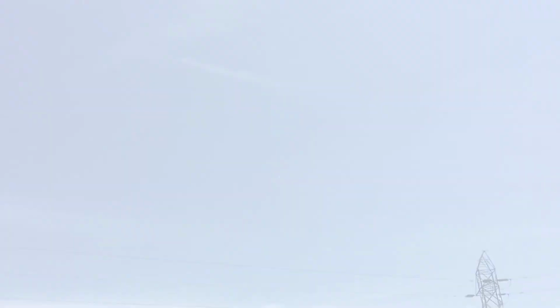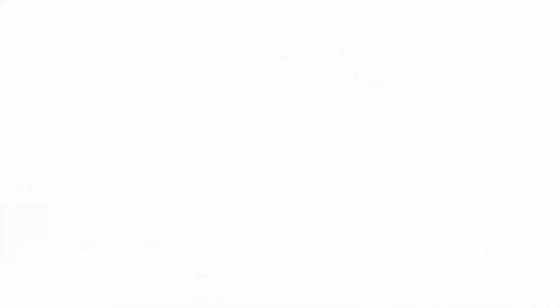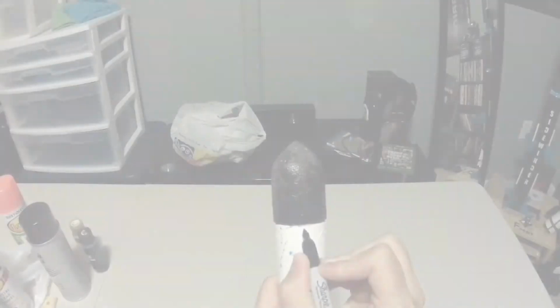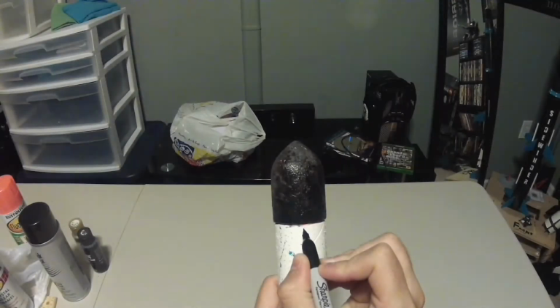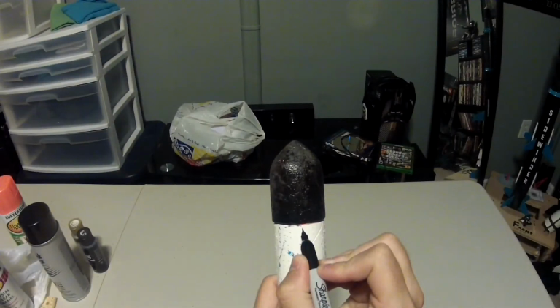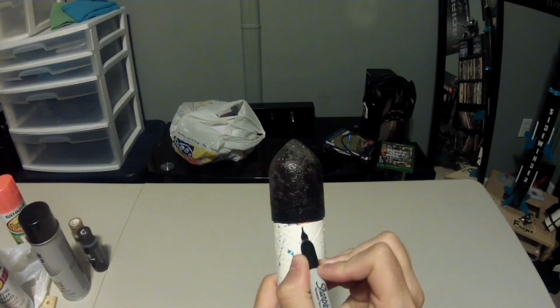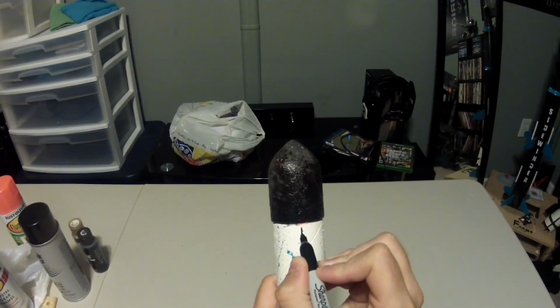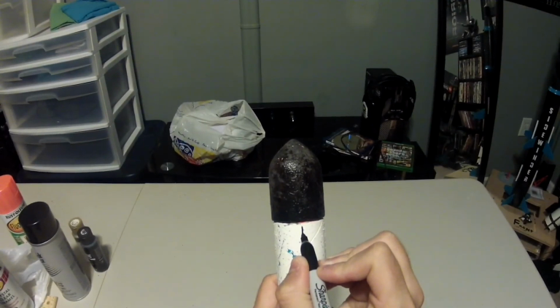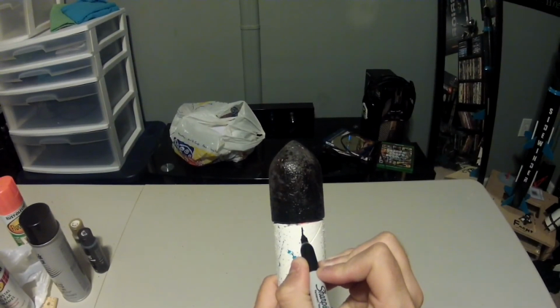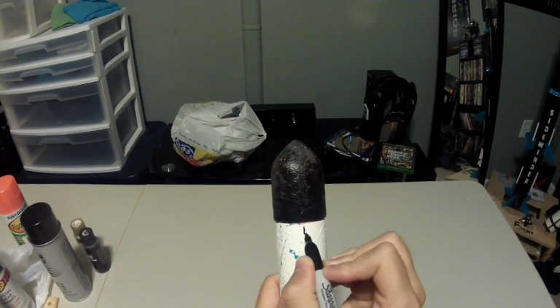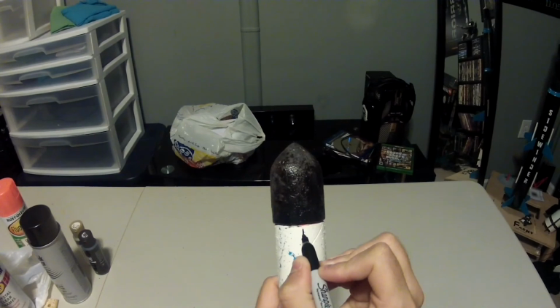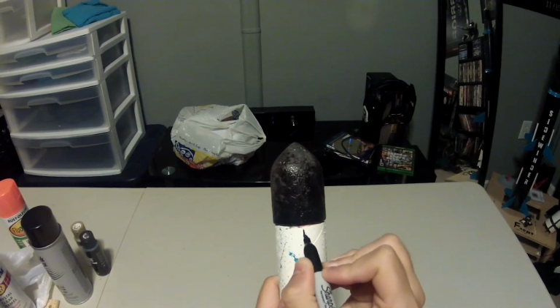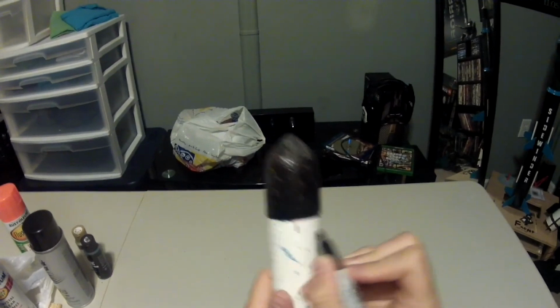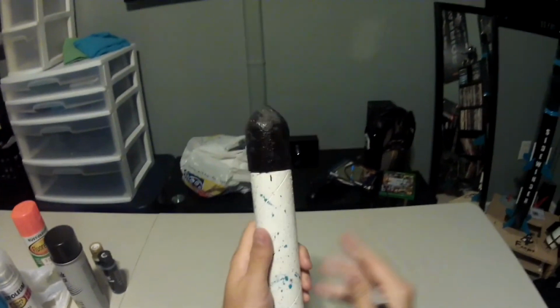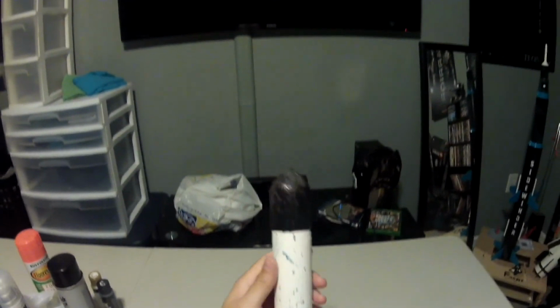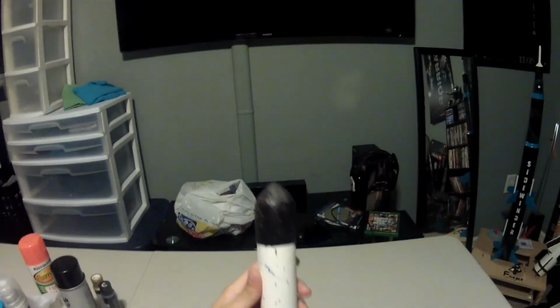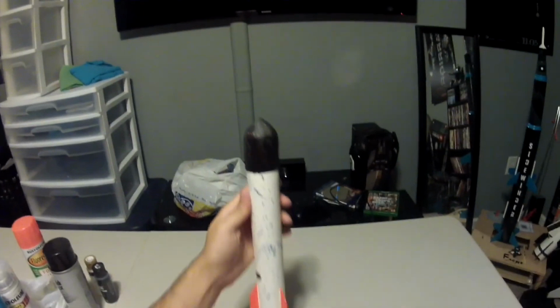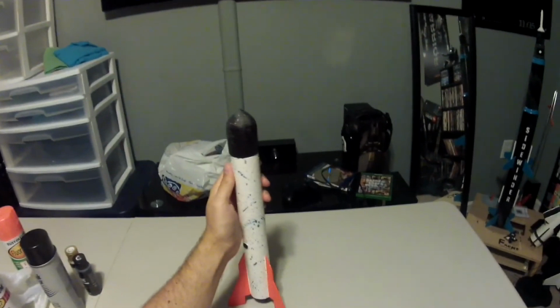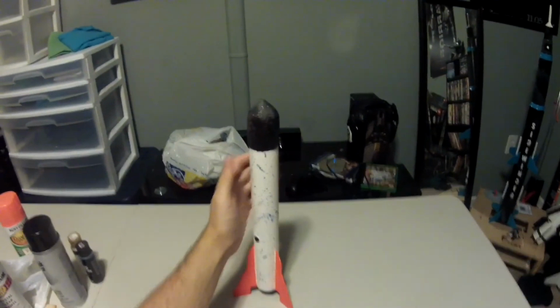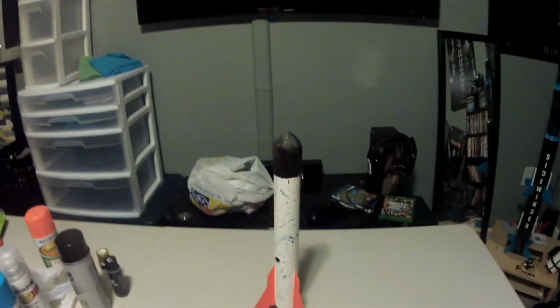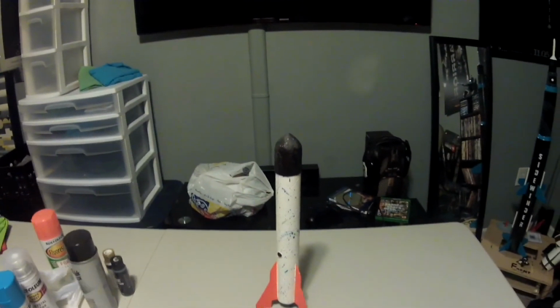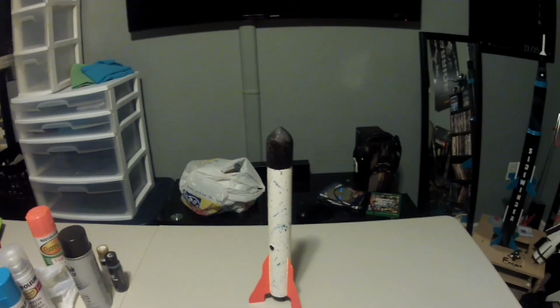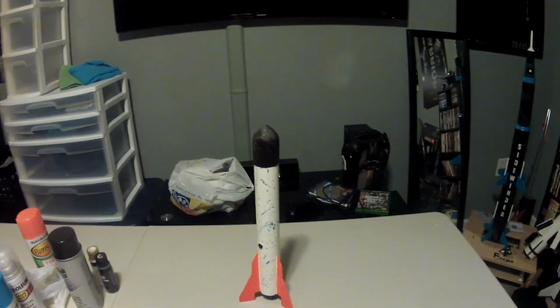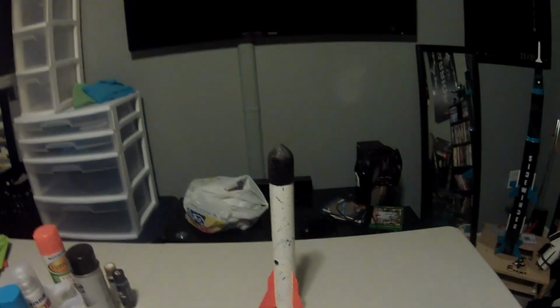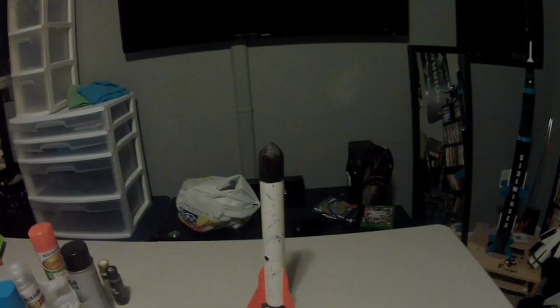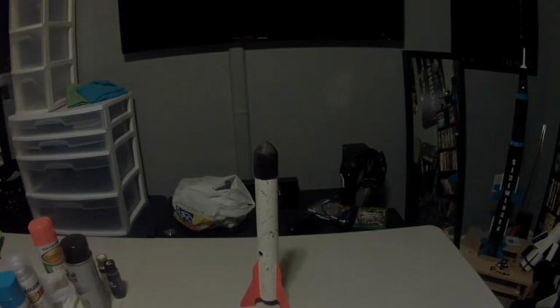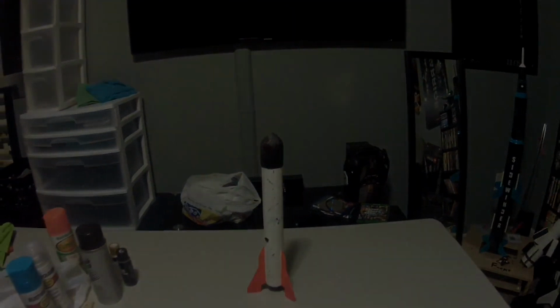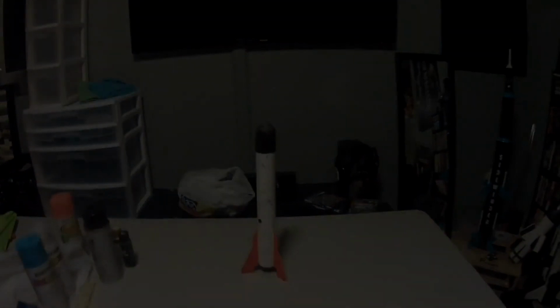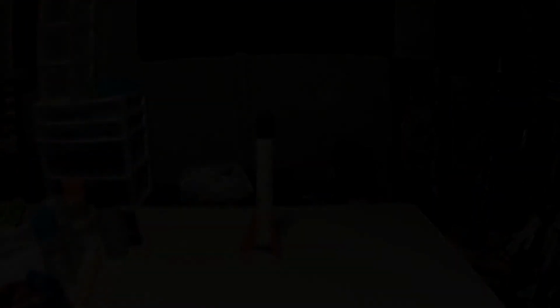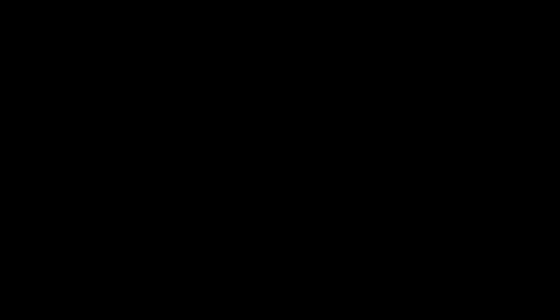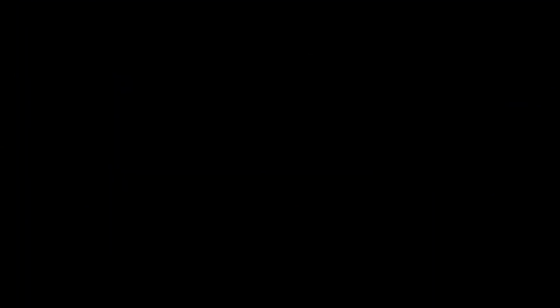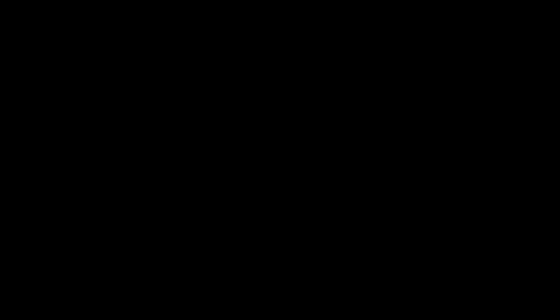To commemorate the debut launch of my rocket, I'm going to put a tally at the very top as an indication of a successful launch. For each additional successful launch, I will put another tally. Thanks for taking part in the series, guys. I hope you enjoyed it. Fly safe, and God bless.